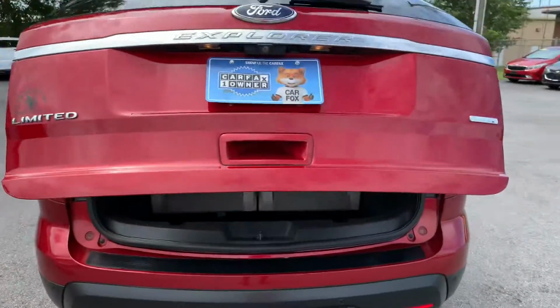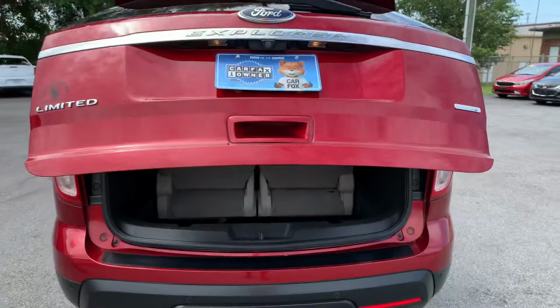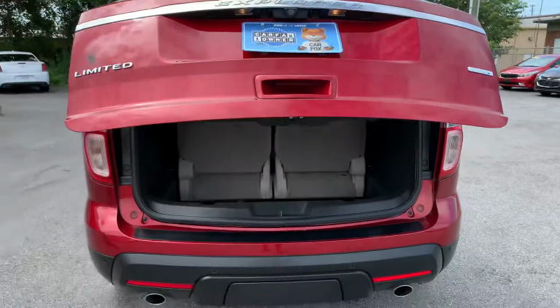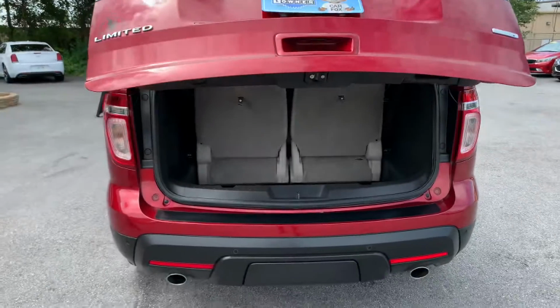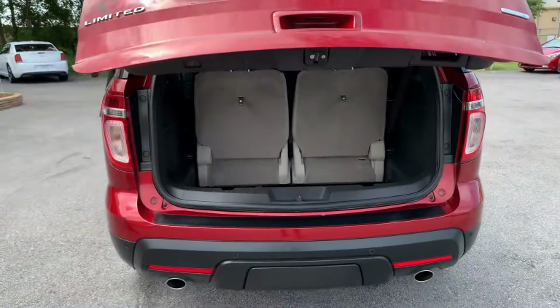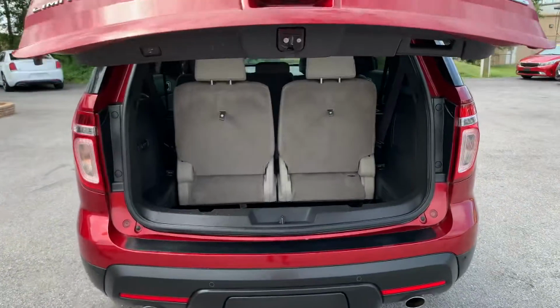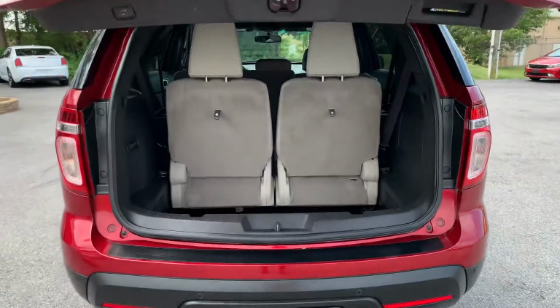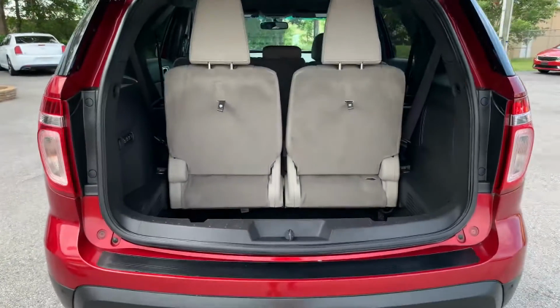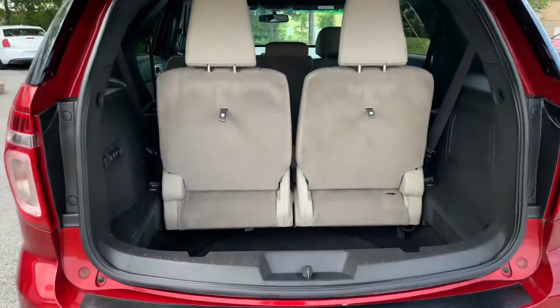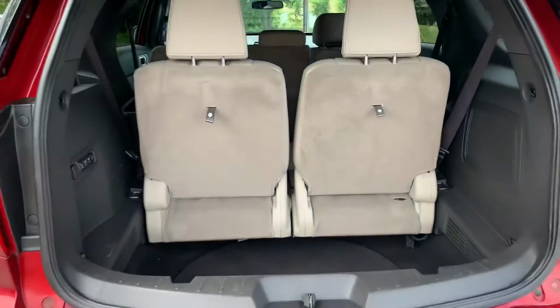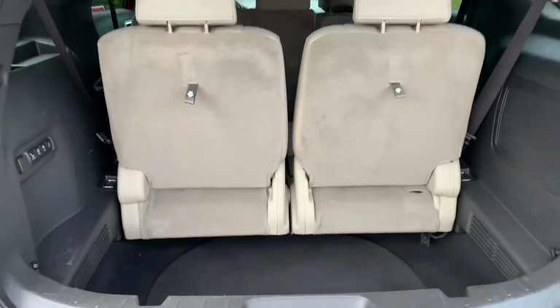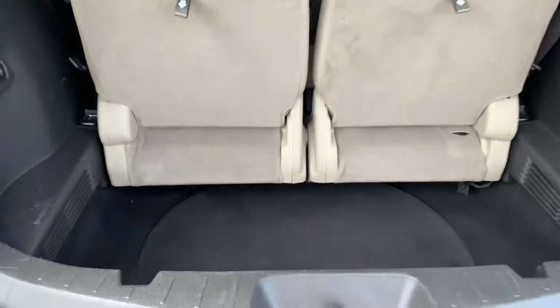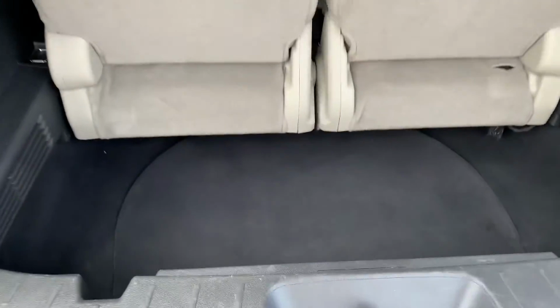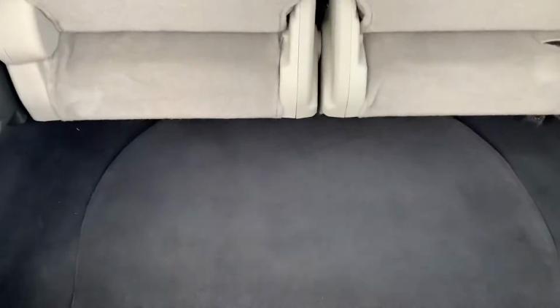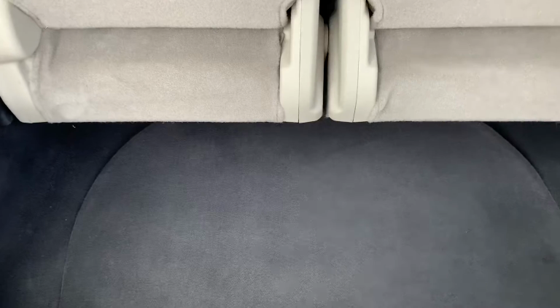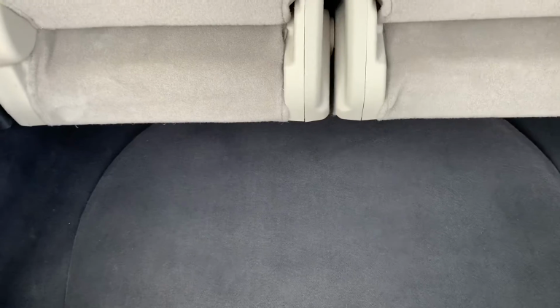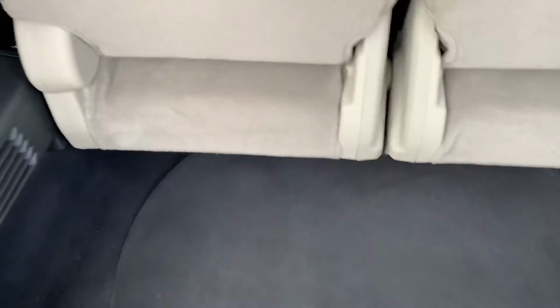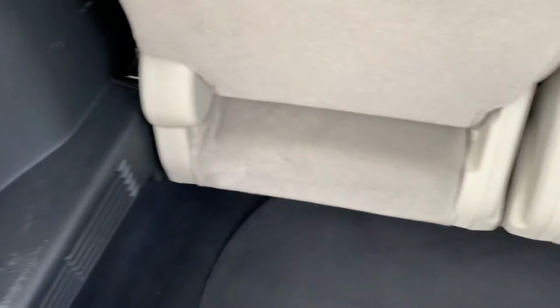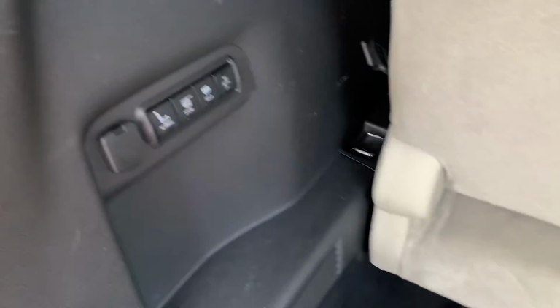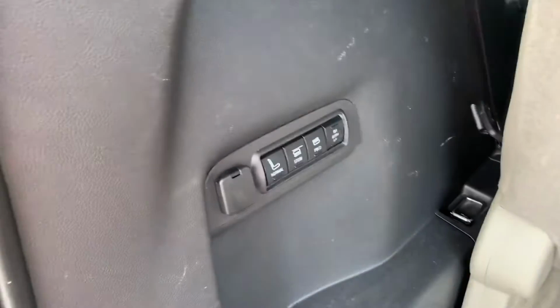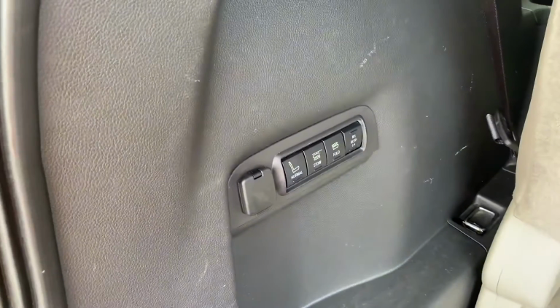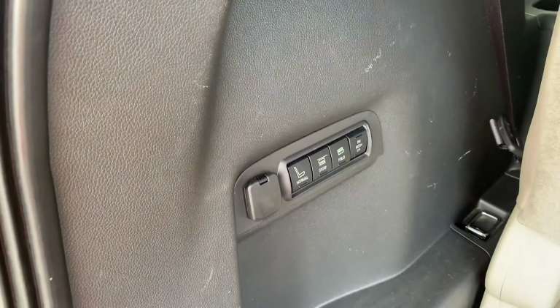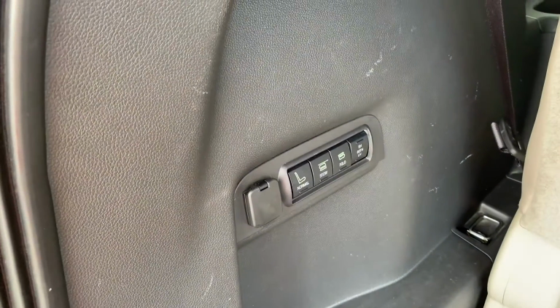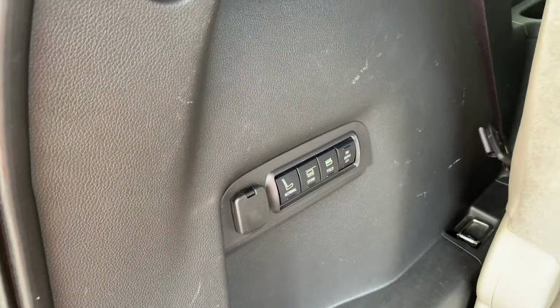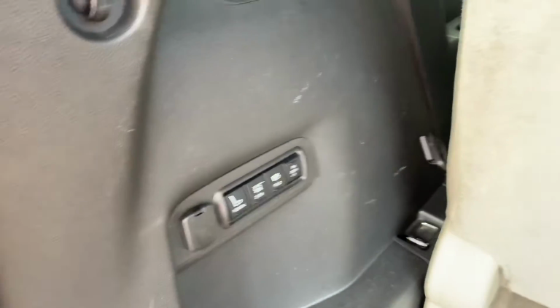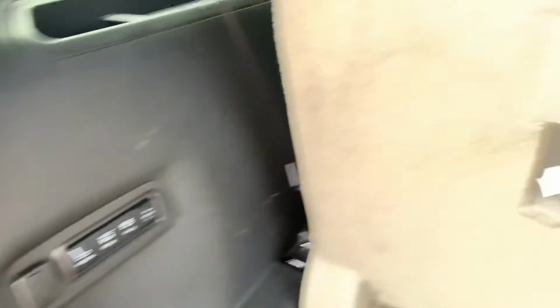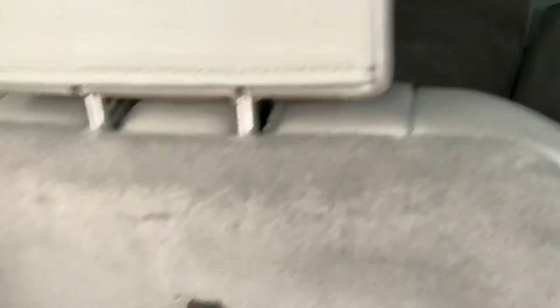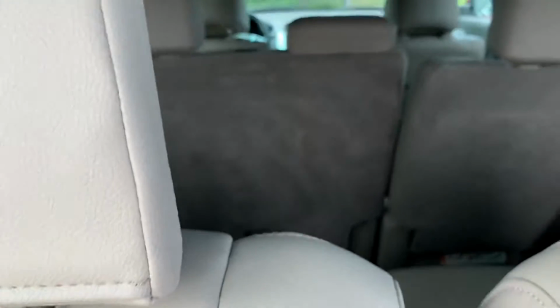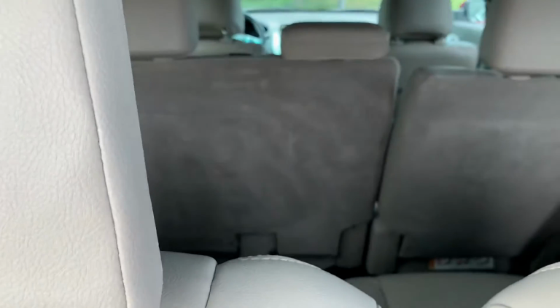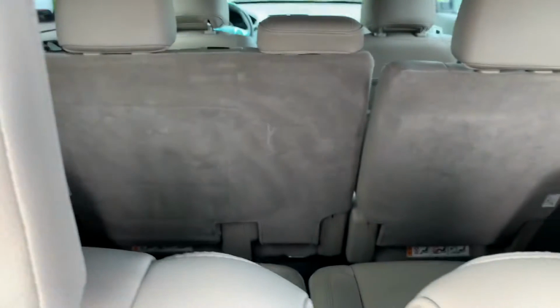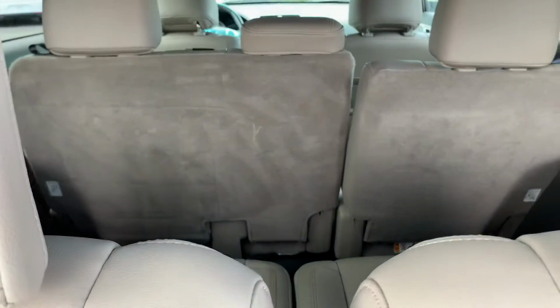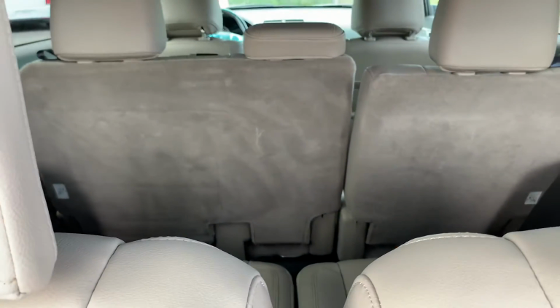Power liftgate. As we go in, you'll see that these fold and it has the stow-and-go. There goes the third row.